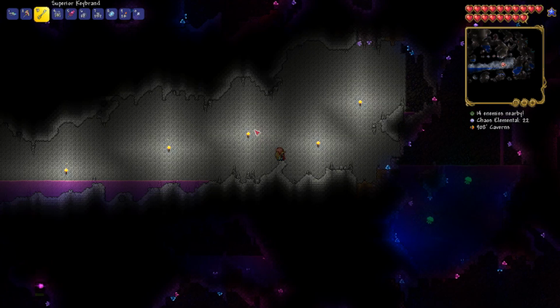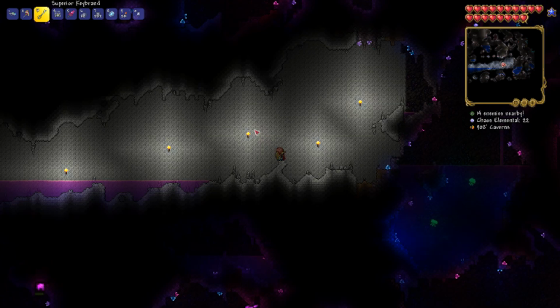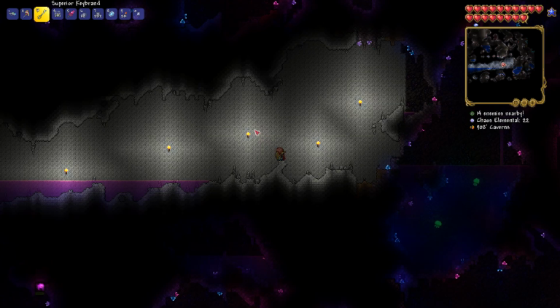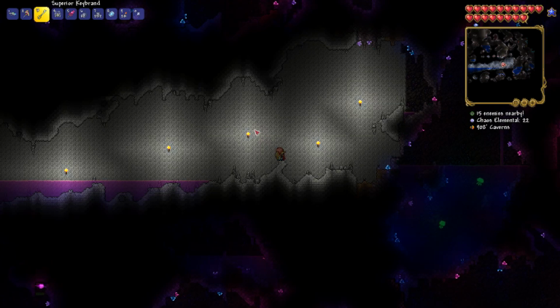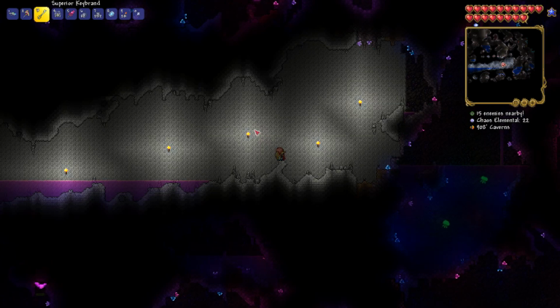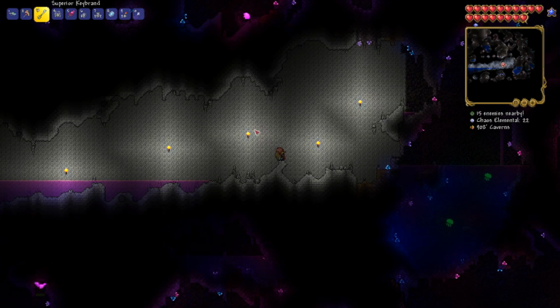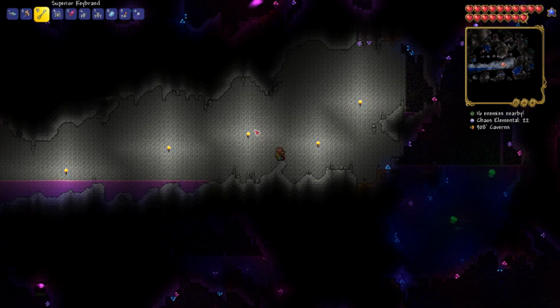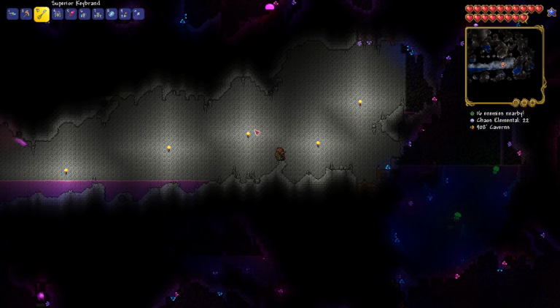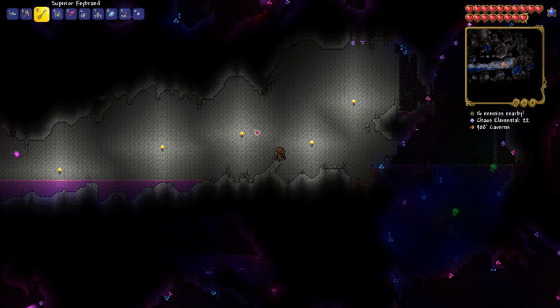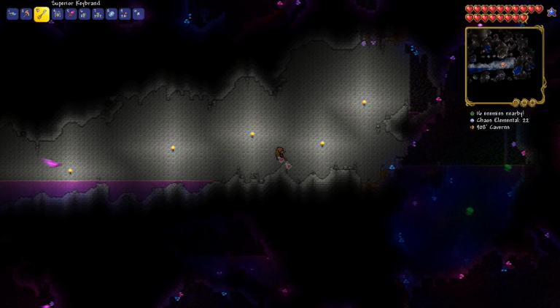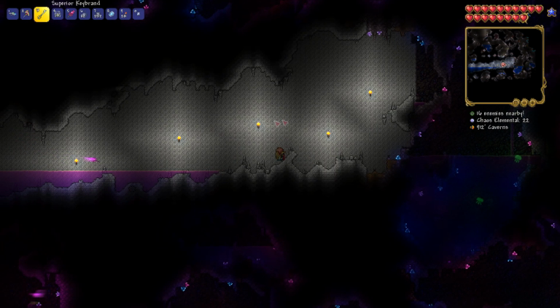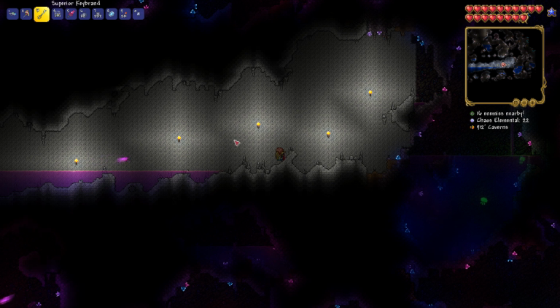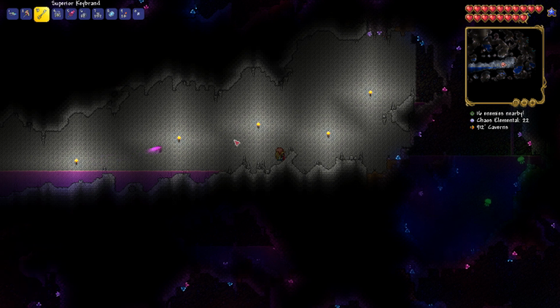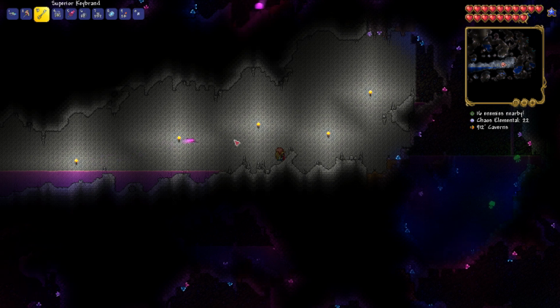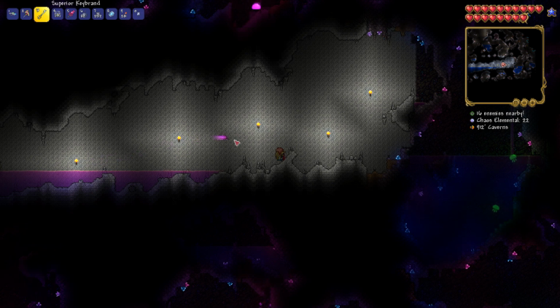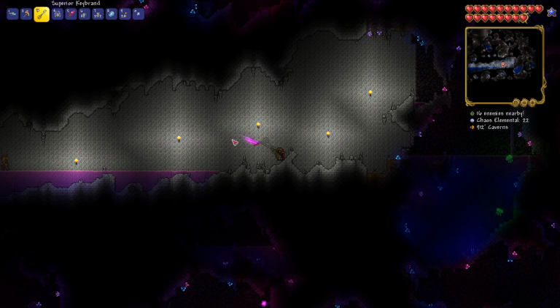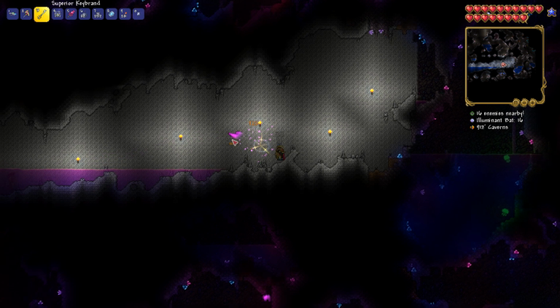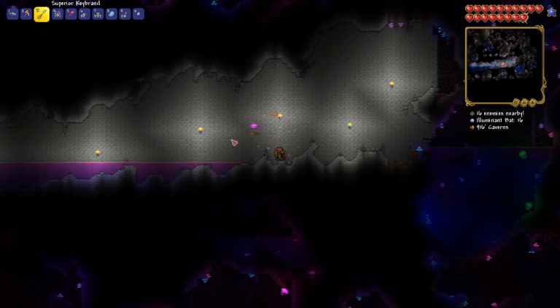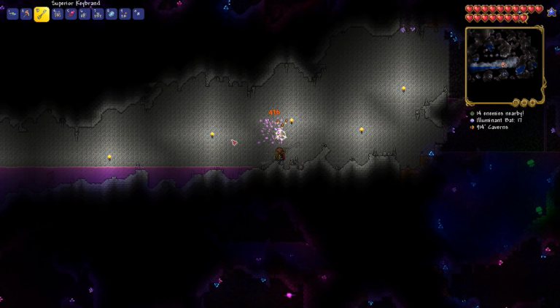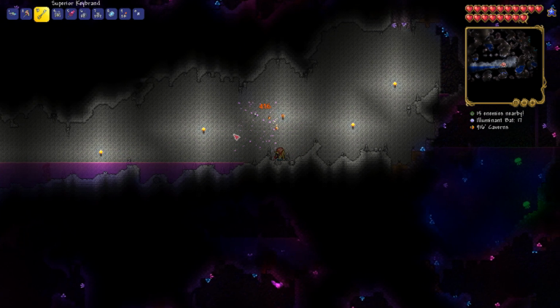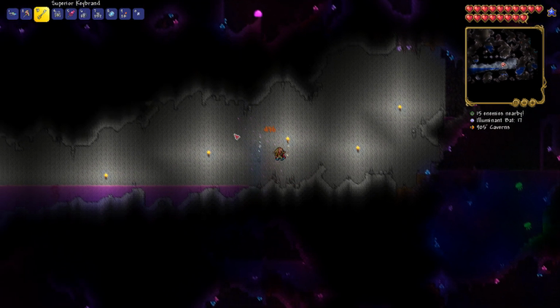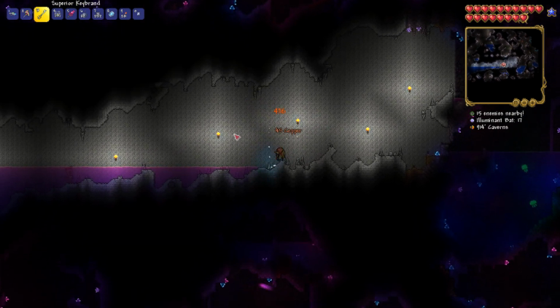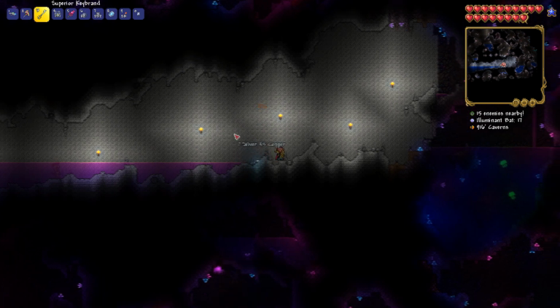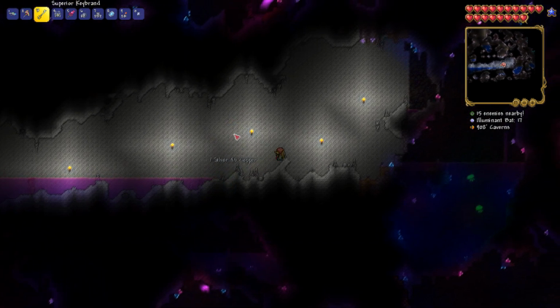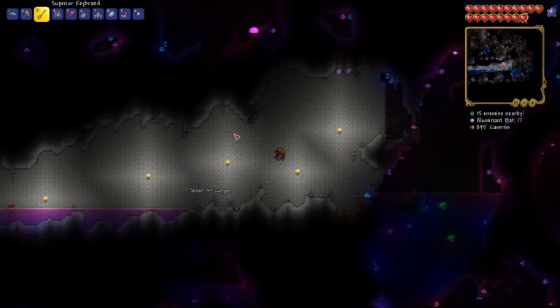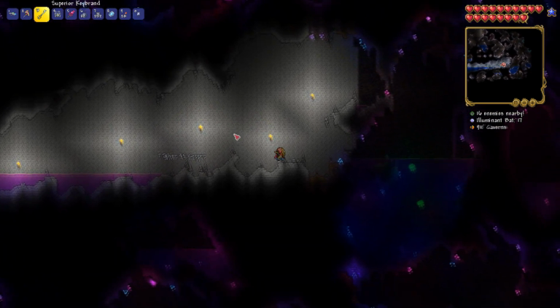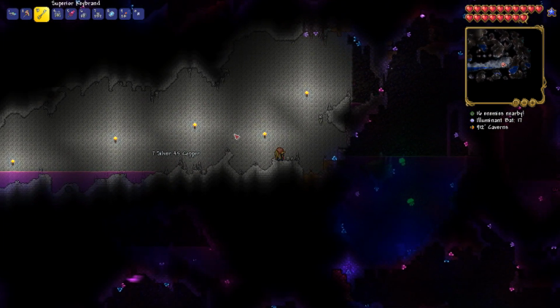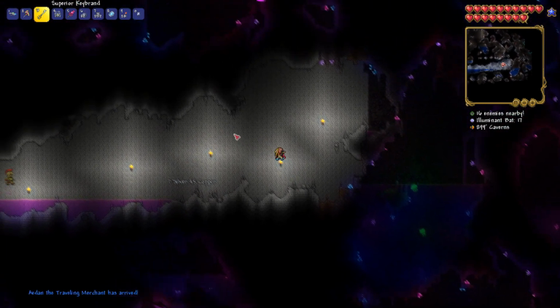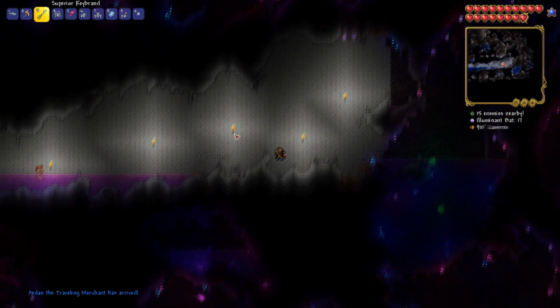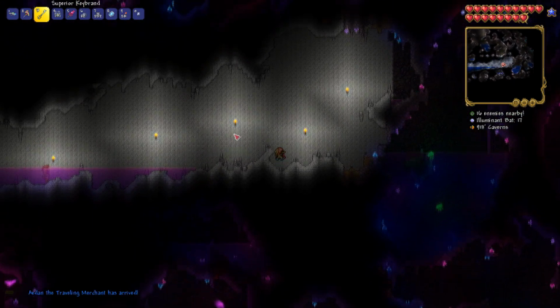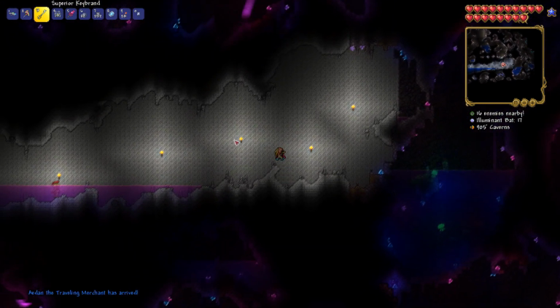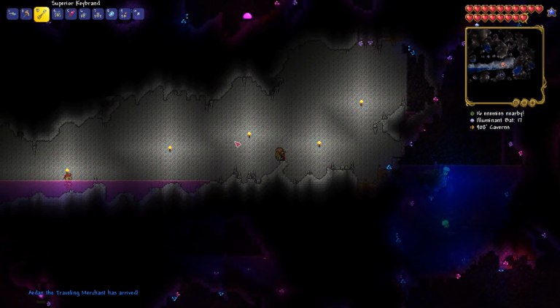Here's how to get the pocket mirror in Terraria. The pocket mirror can only be found in marble caves in hard mode, so you must have defeated the Wall of Flesh. That's because they drop from Medusas, and Medusas are only a hard mode mob.